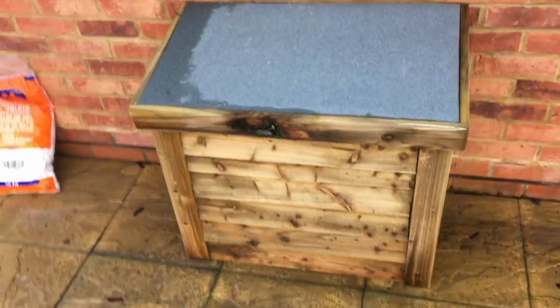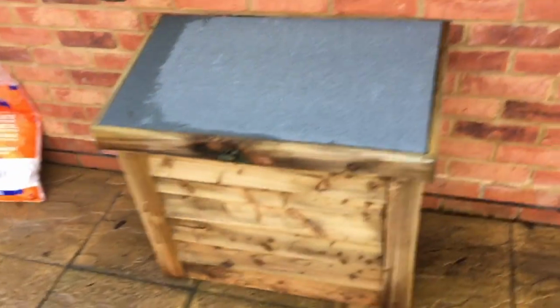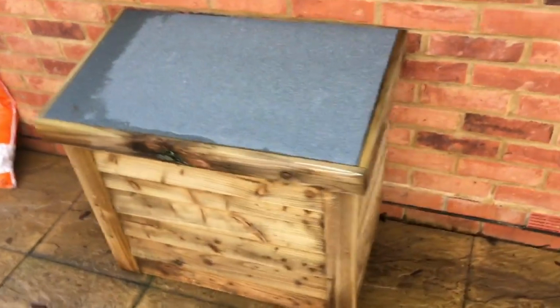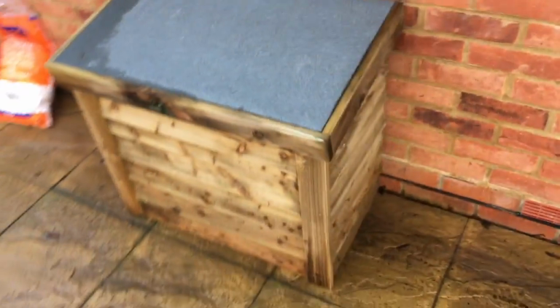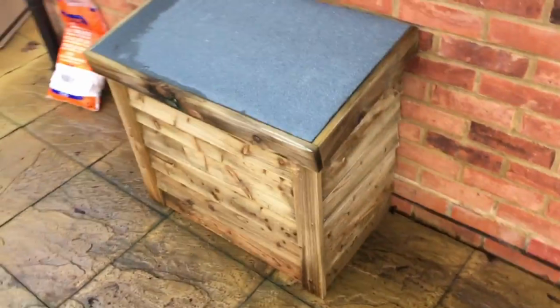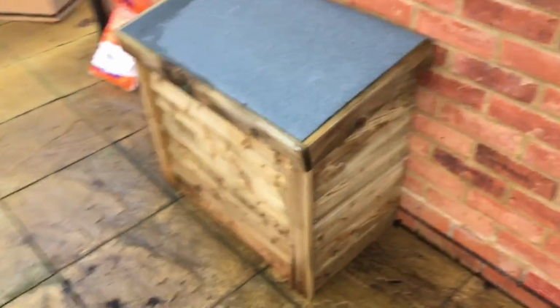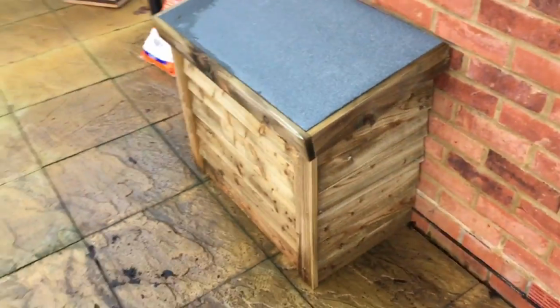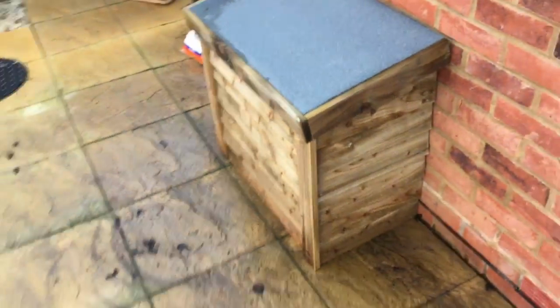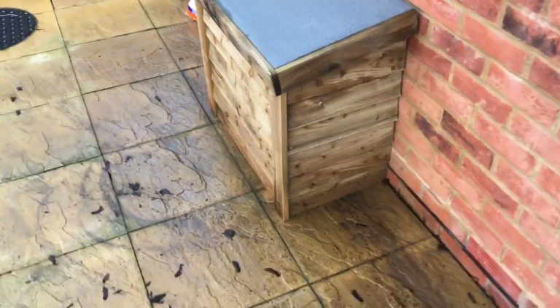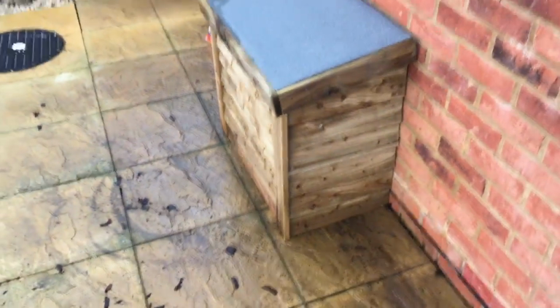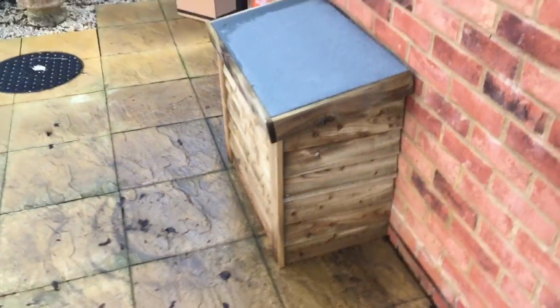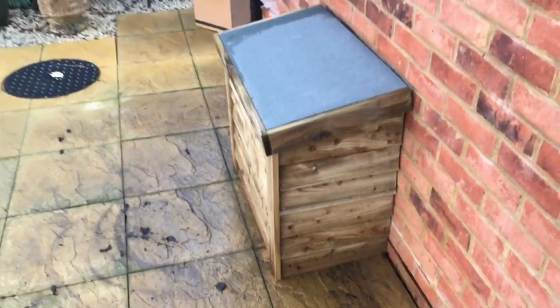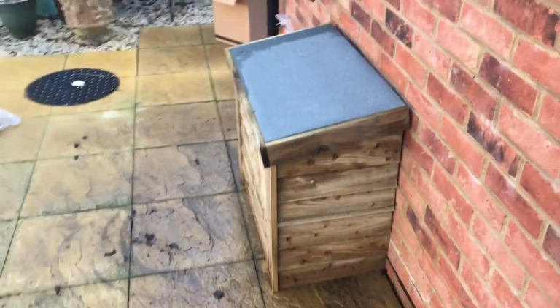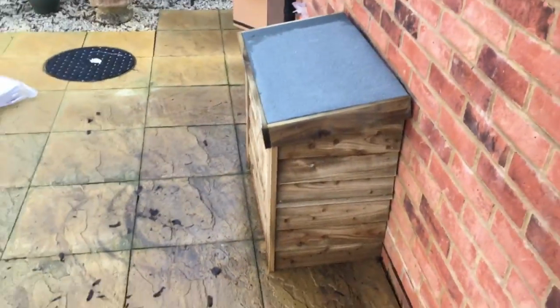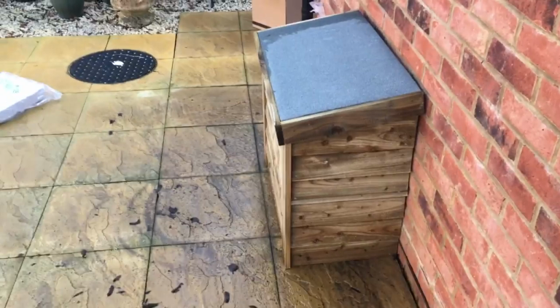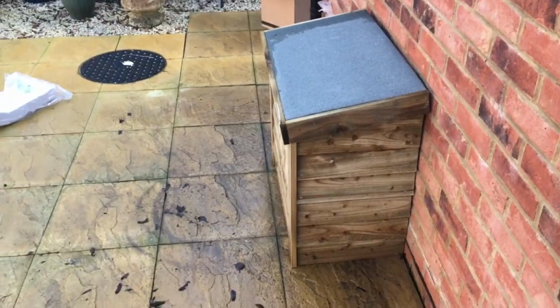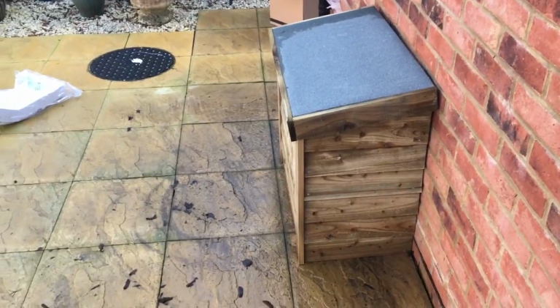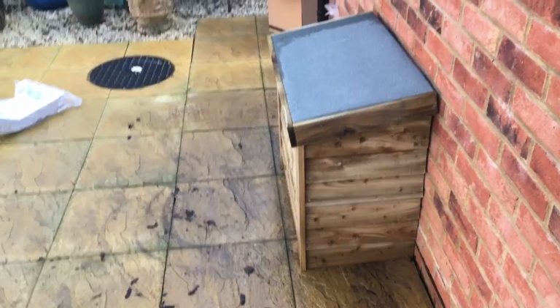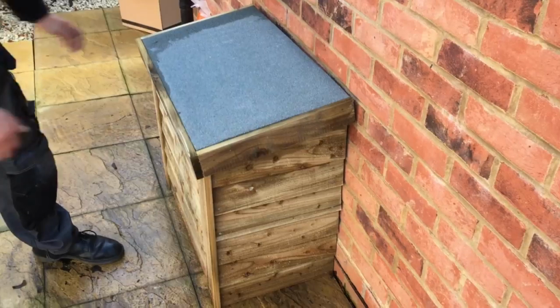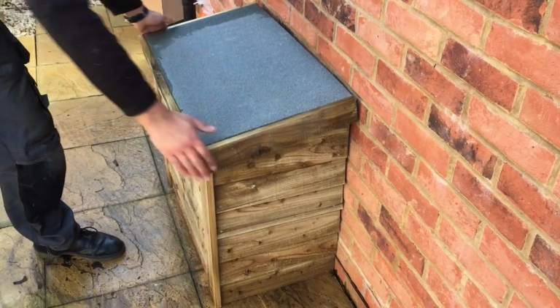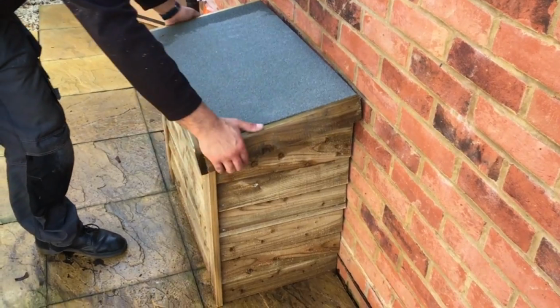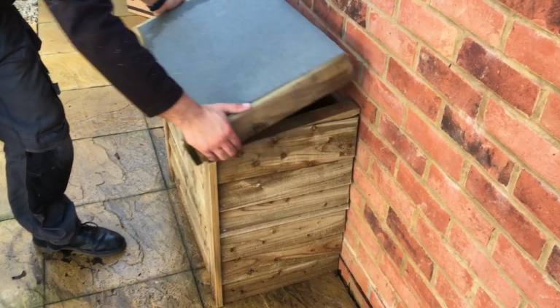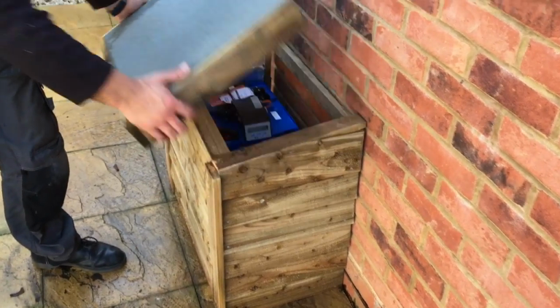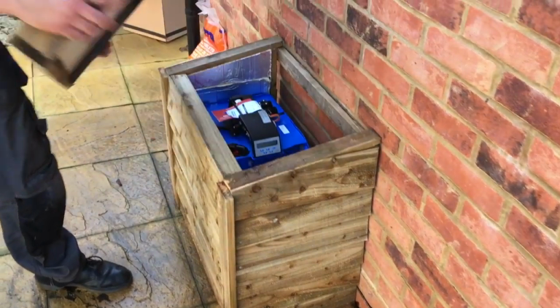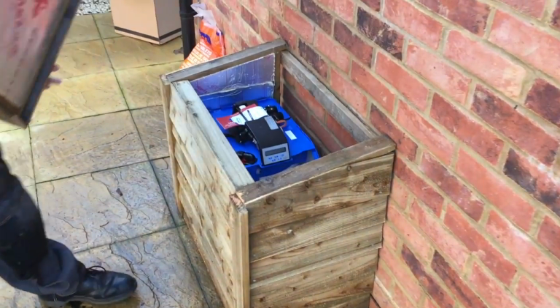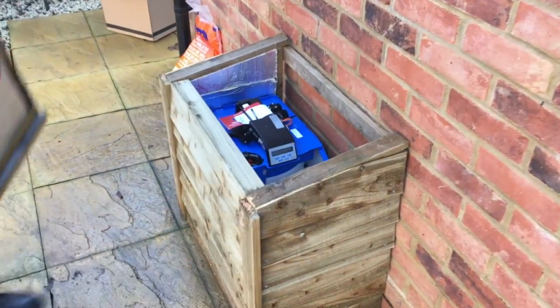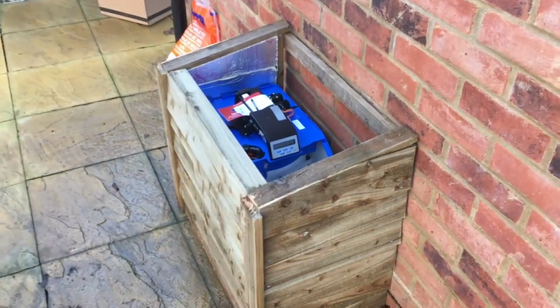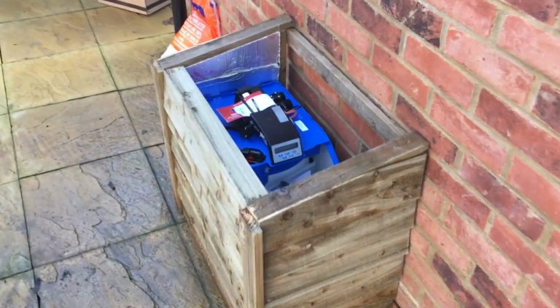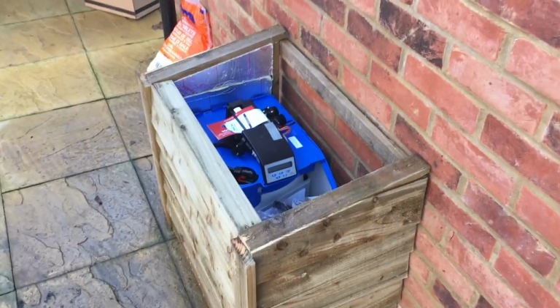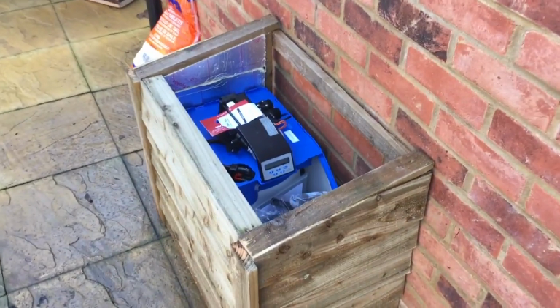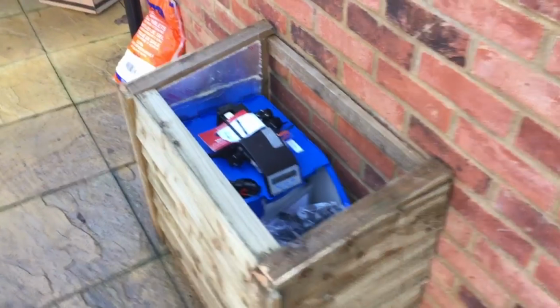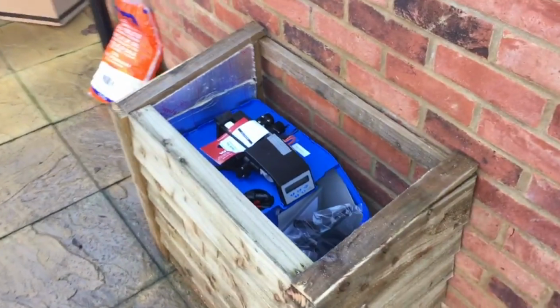This particular model is a softwood box treated against rot. It is also lined with two inches of insulation and a lightweight lid.